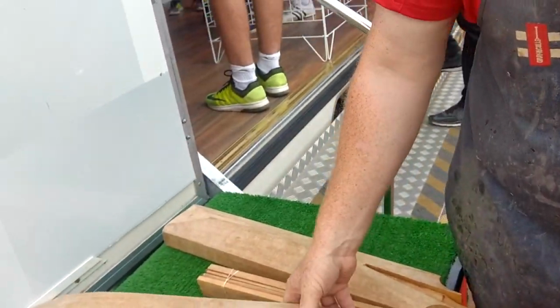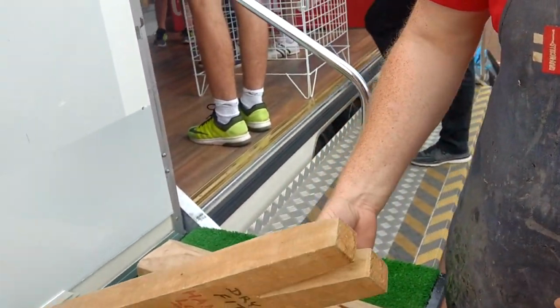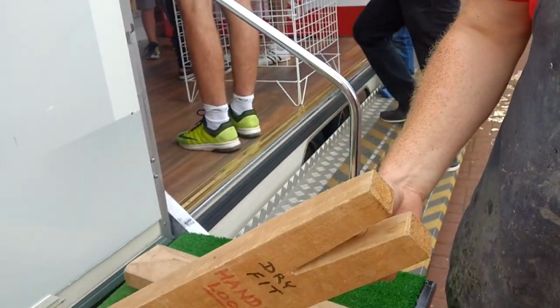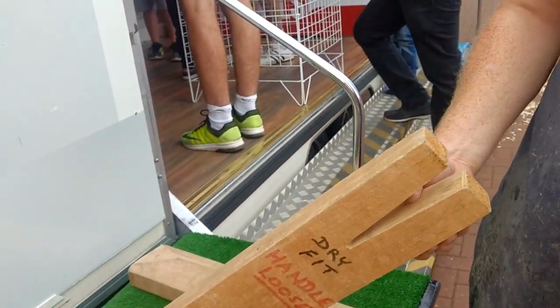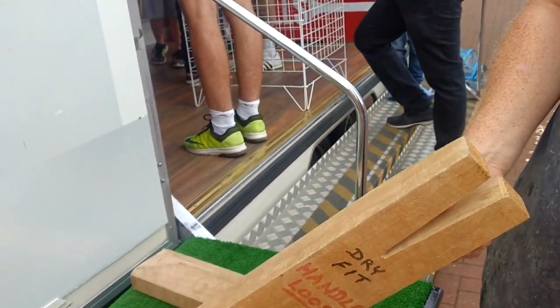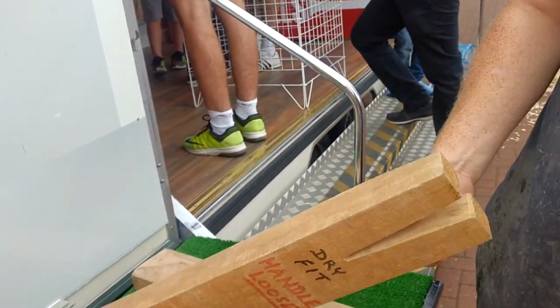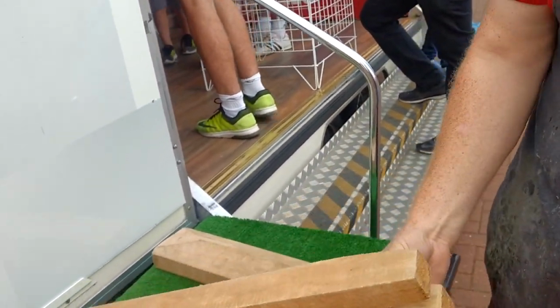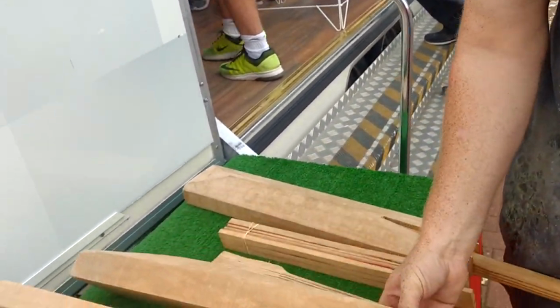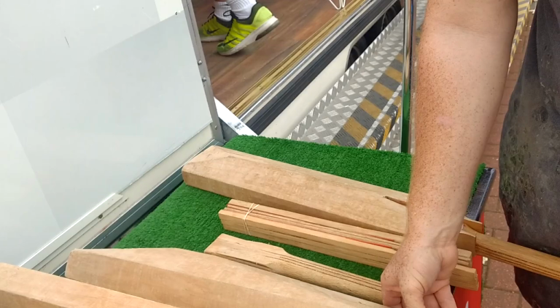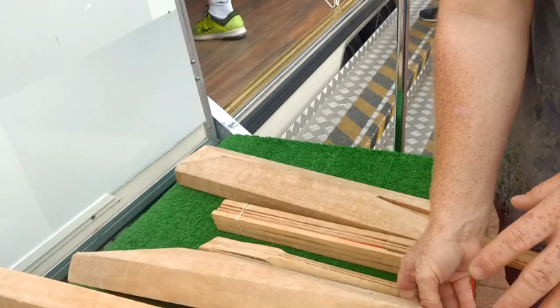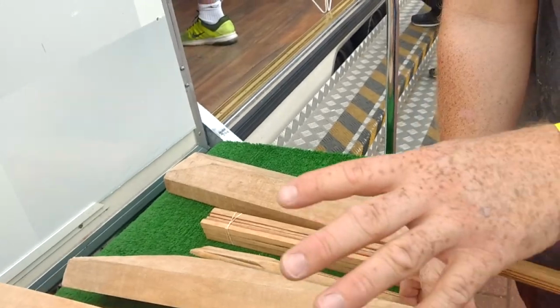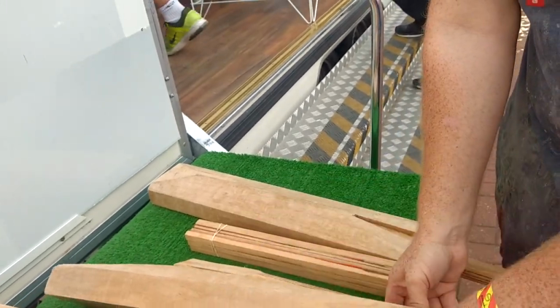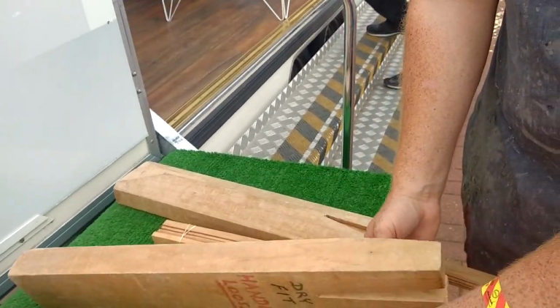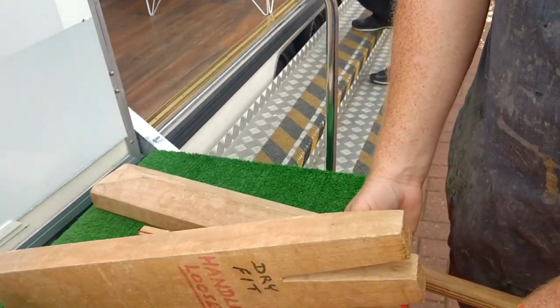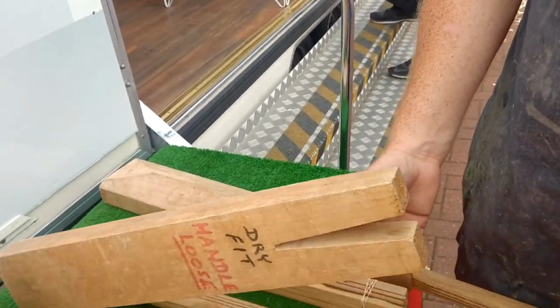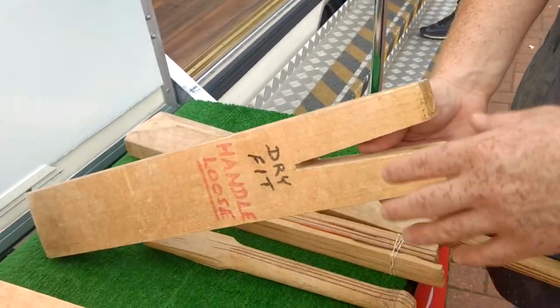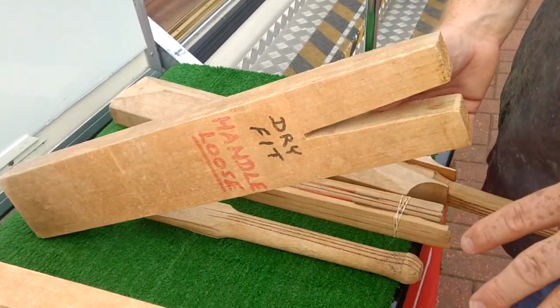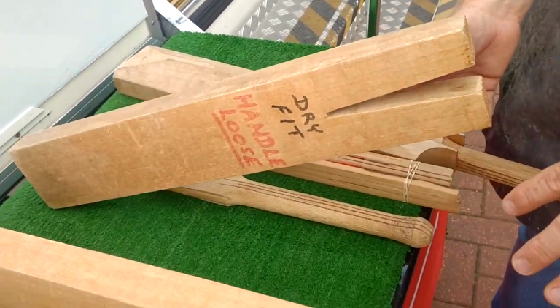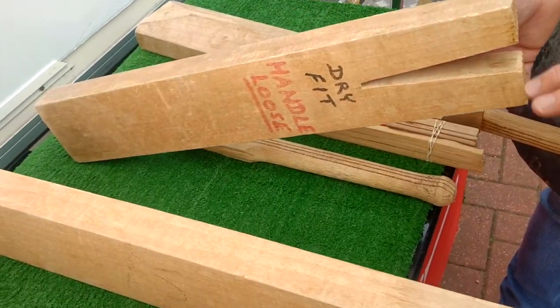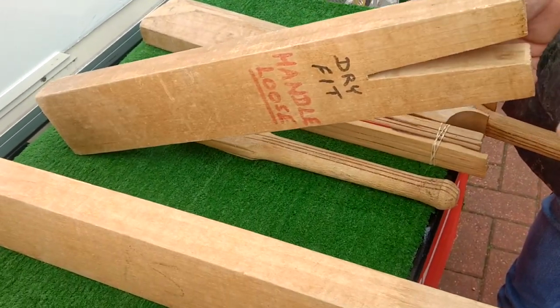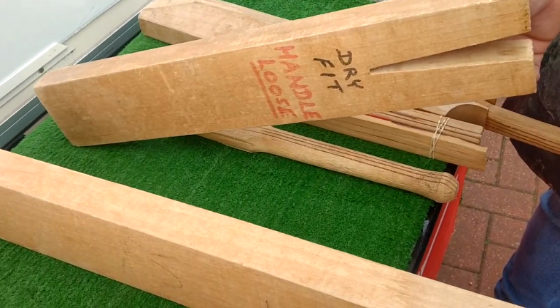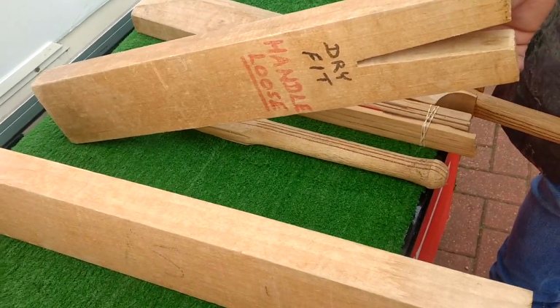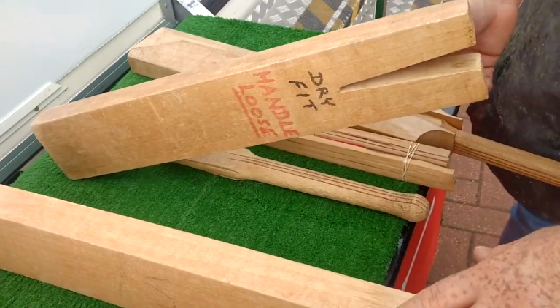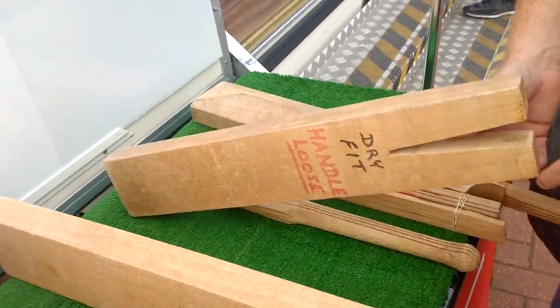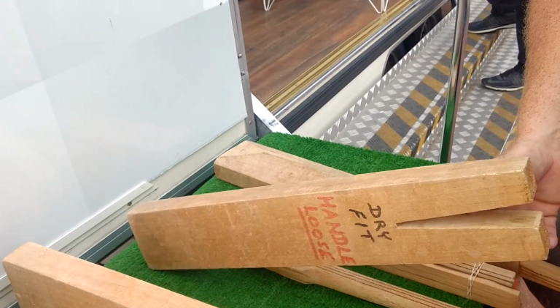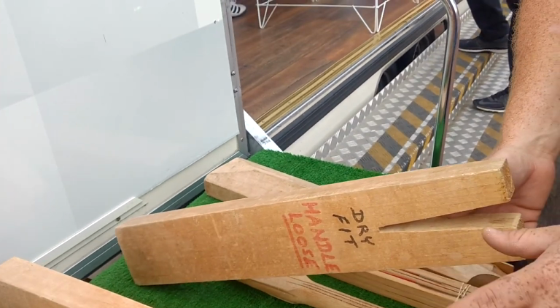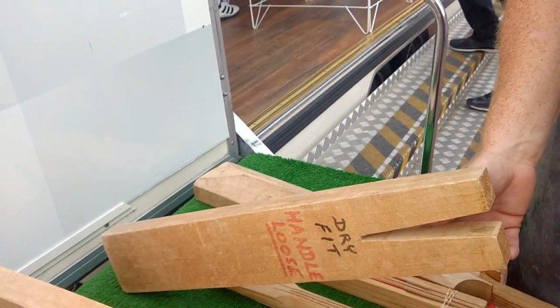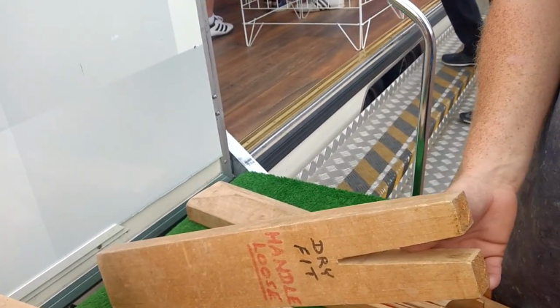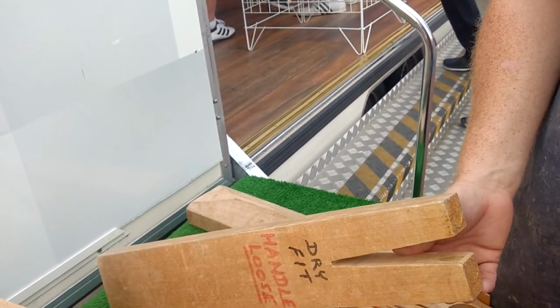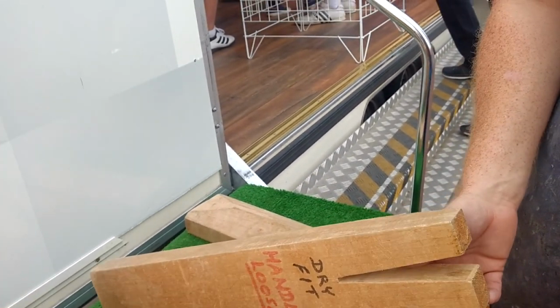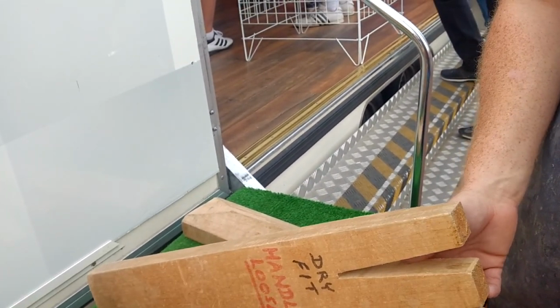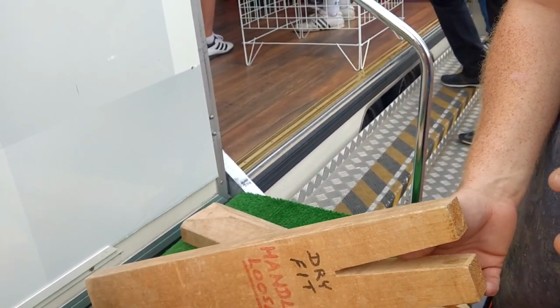How many days does it take to get to this point? To get to this point here, including drying time, is about three months — about three months to dry them out and get them to the right moisture content.